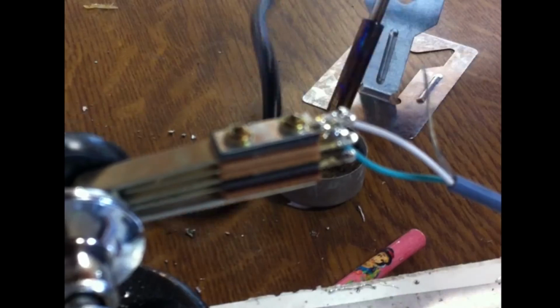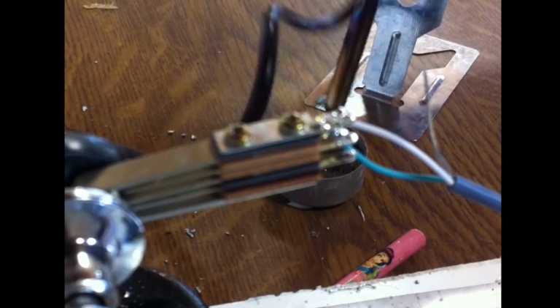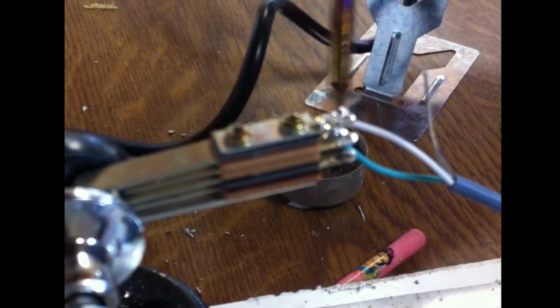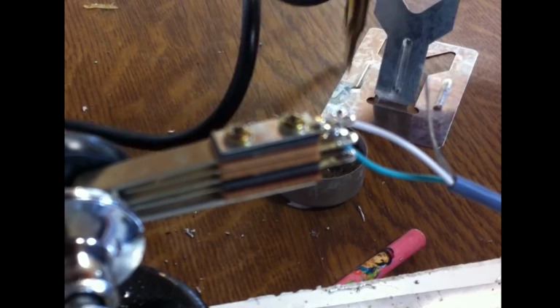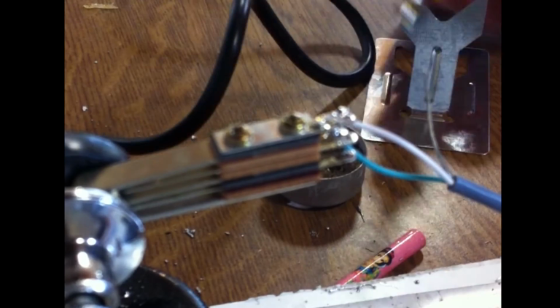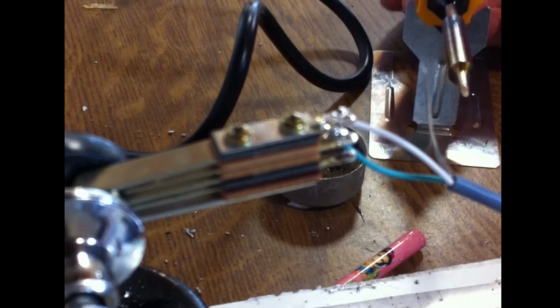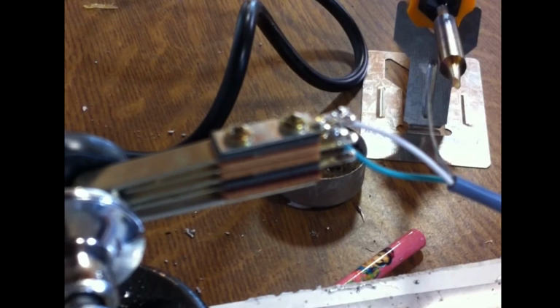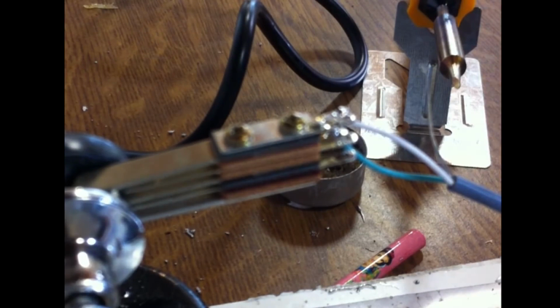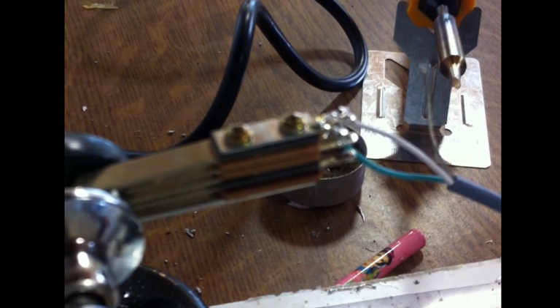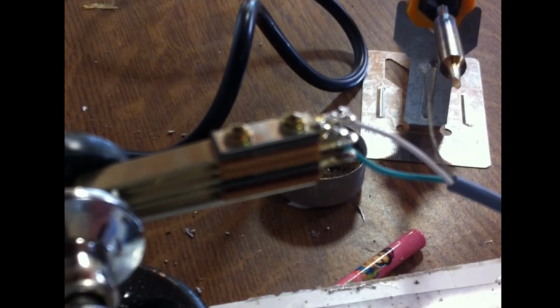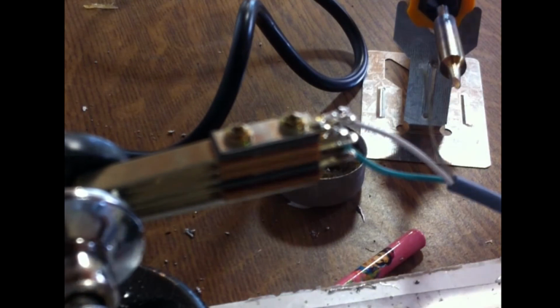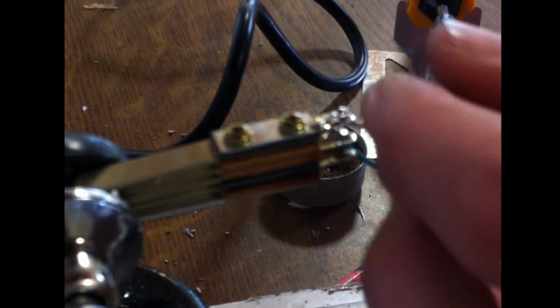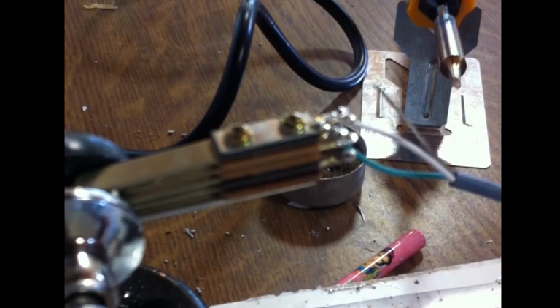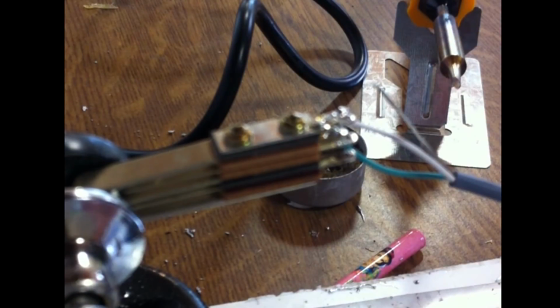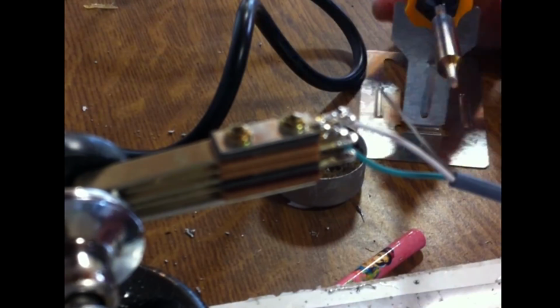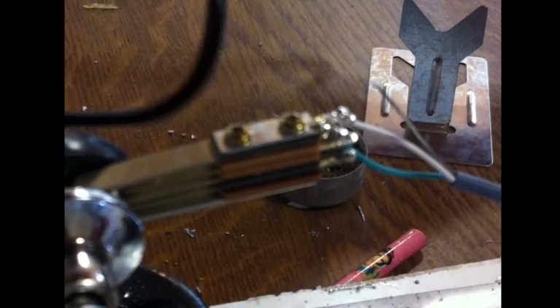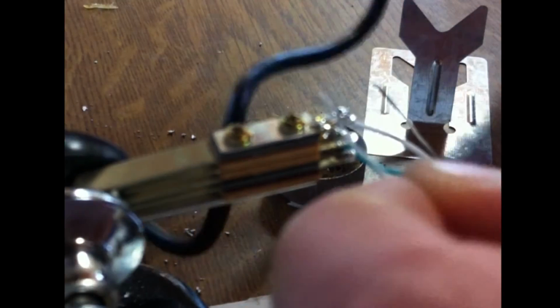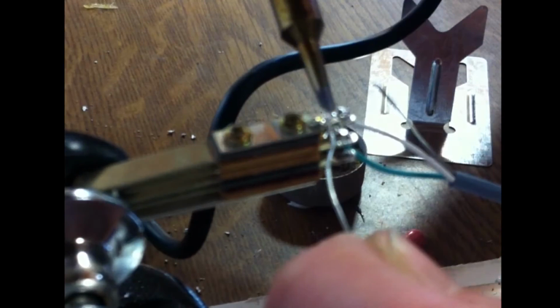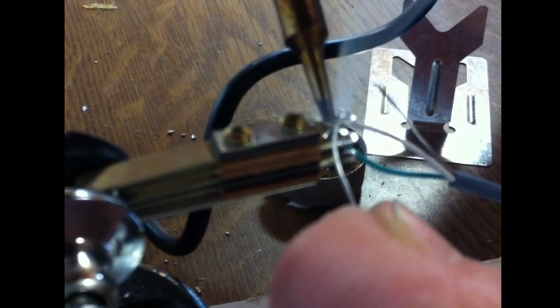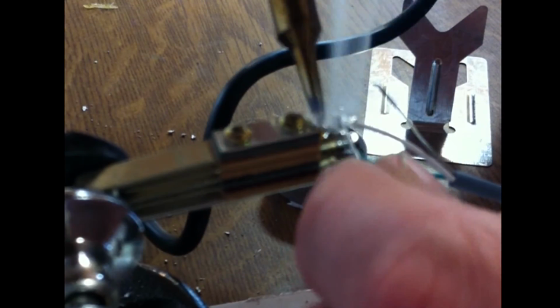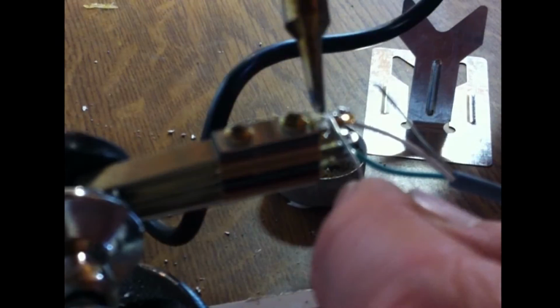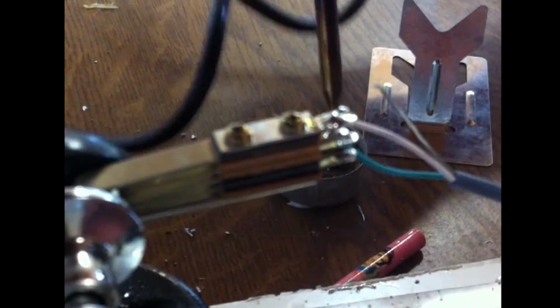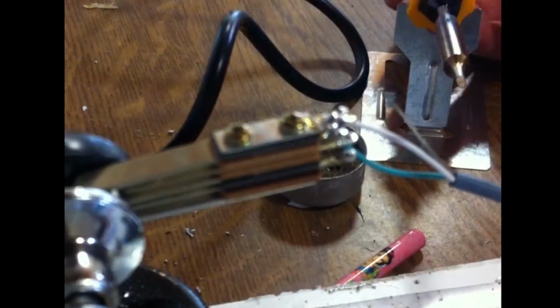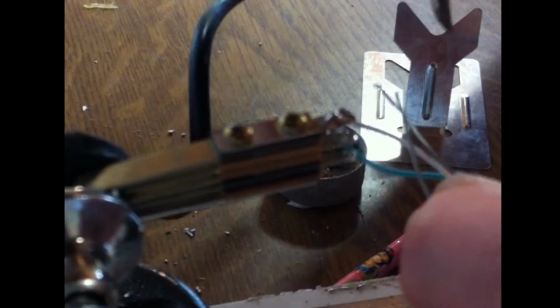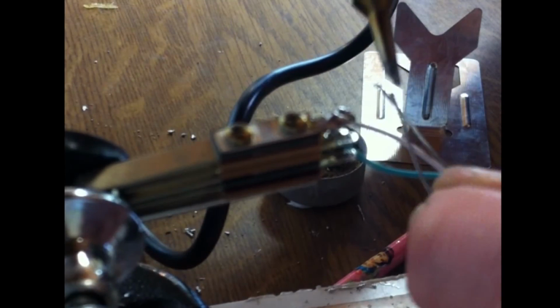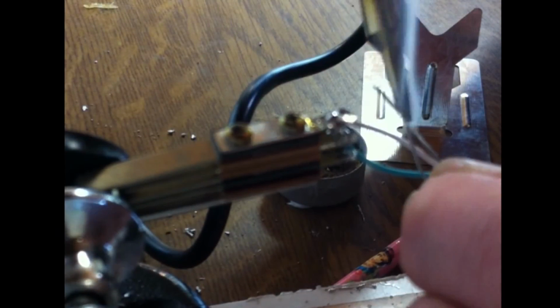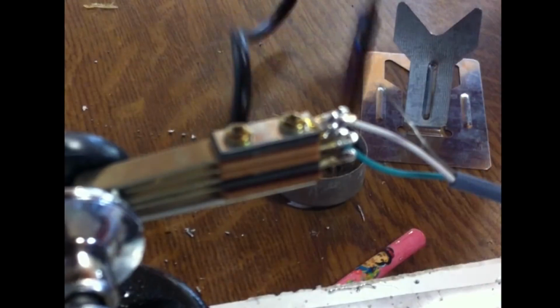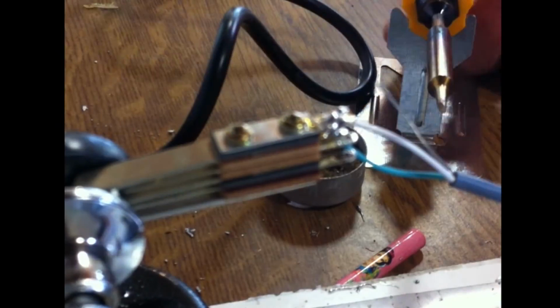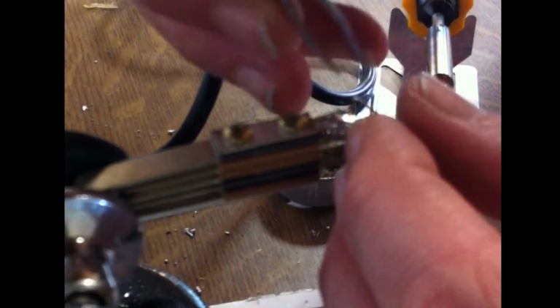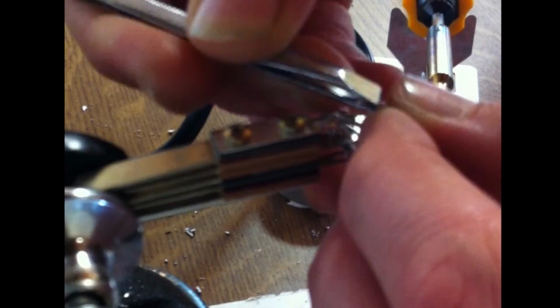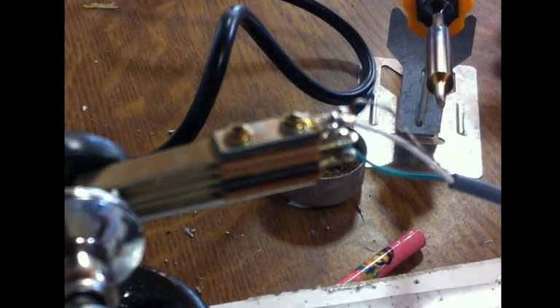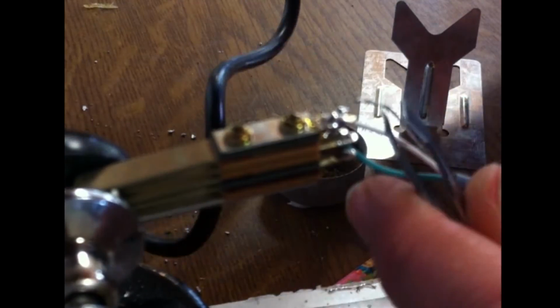As demonstrated here, the ground does not necessarily need to be threaded through, as long as you flatten it on top of the jack properly. The hot and cold wires are already holding the tension for all three wires.